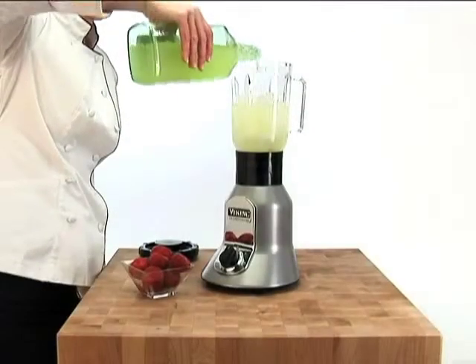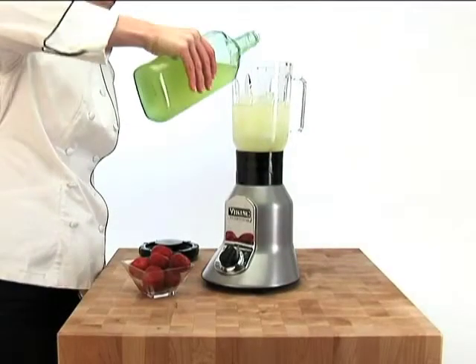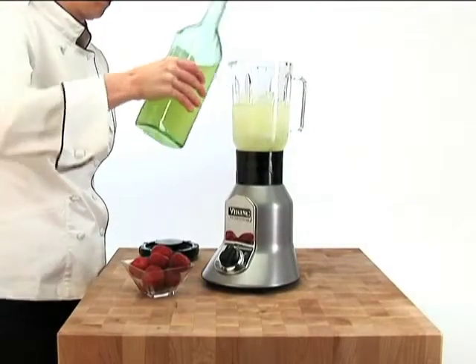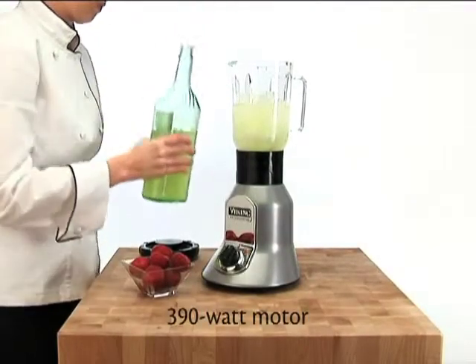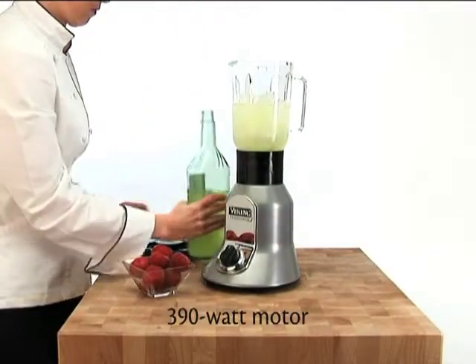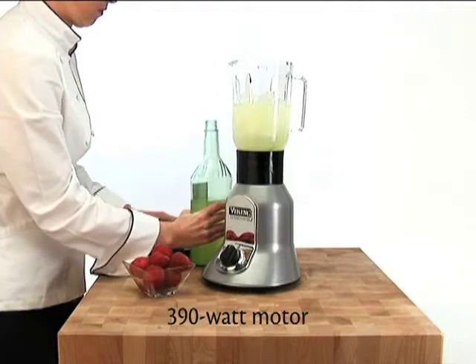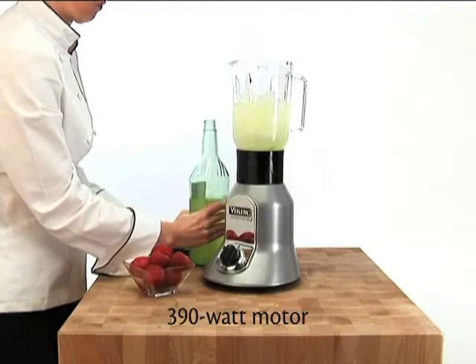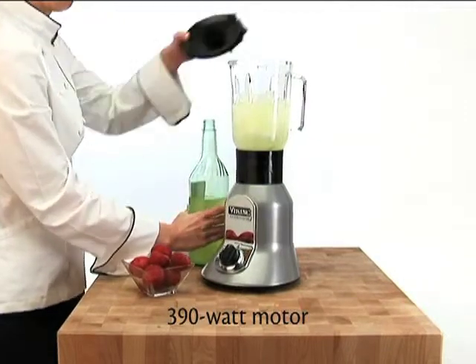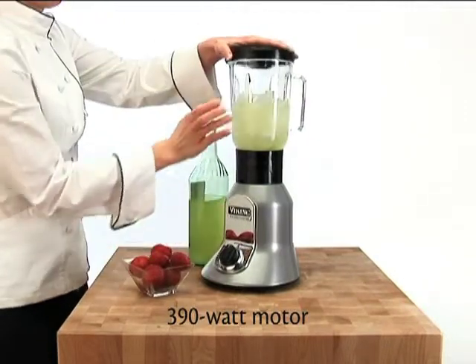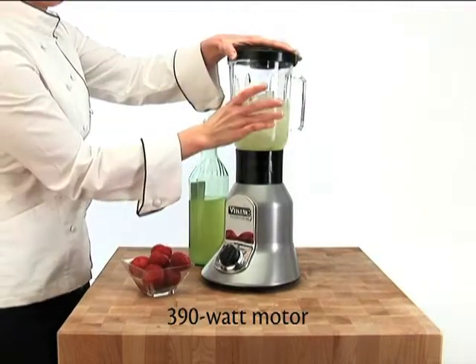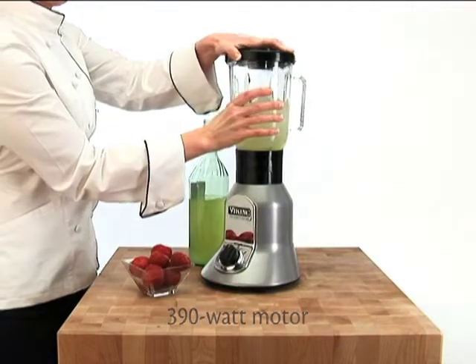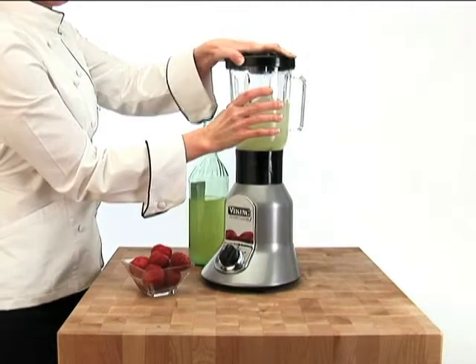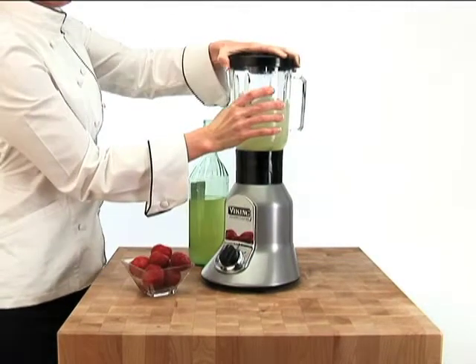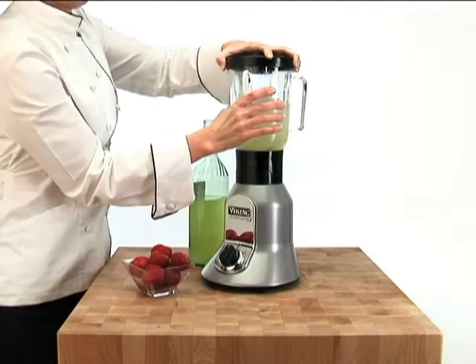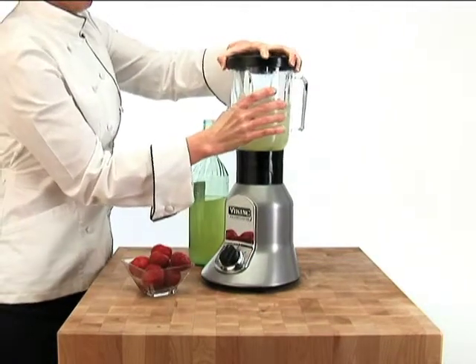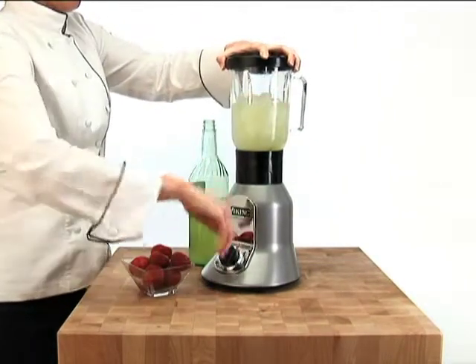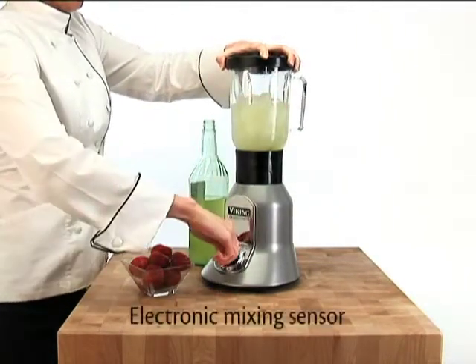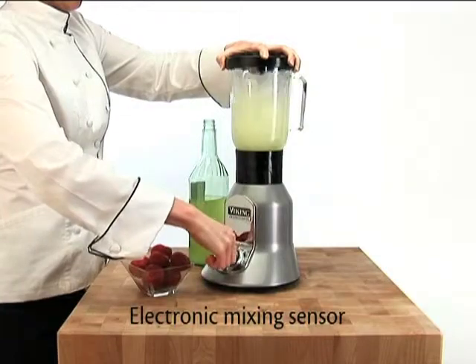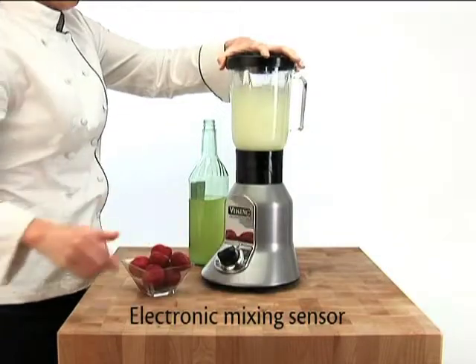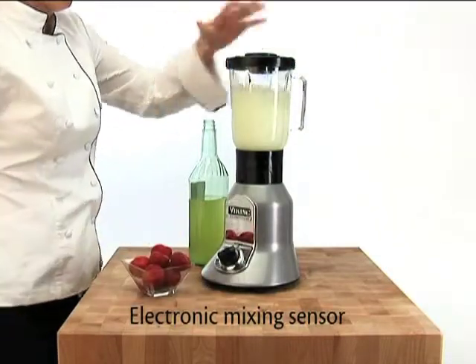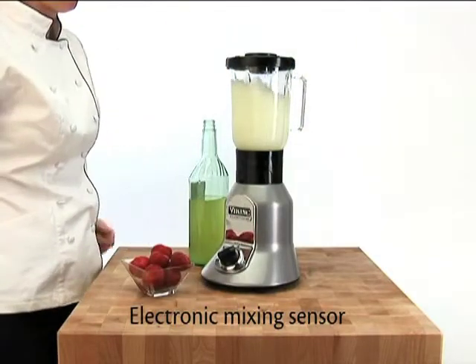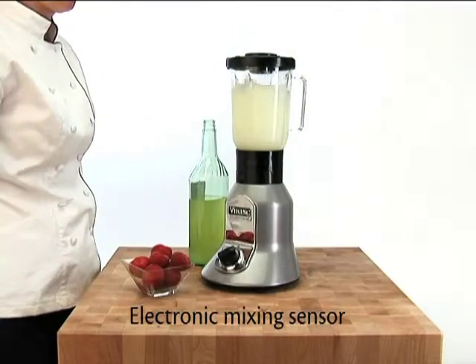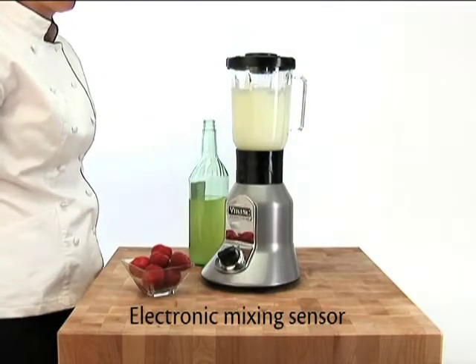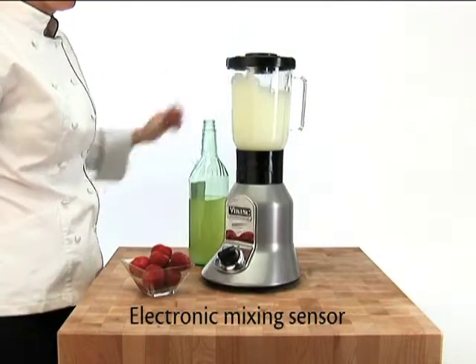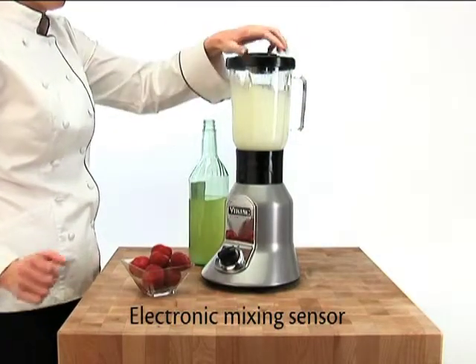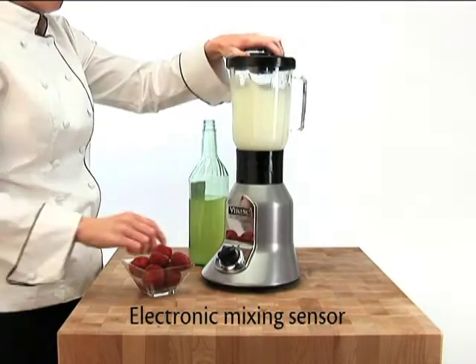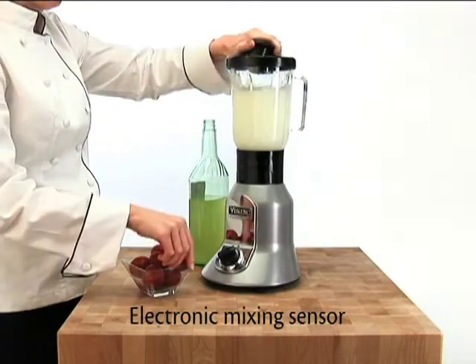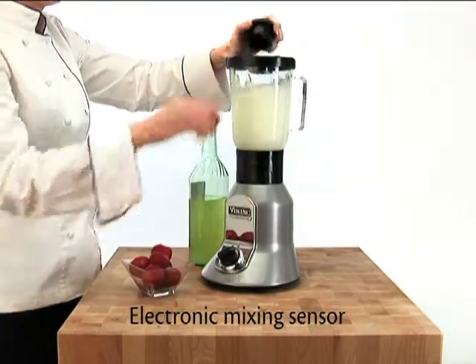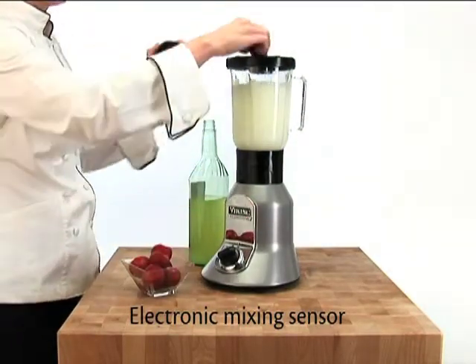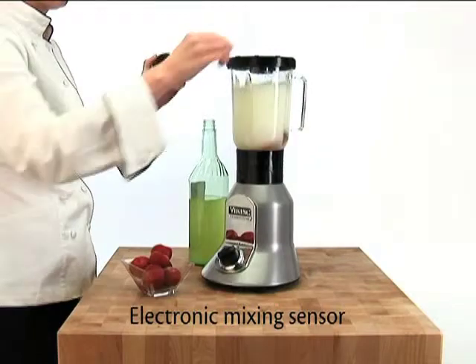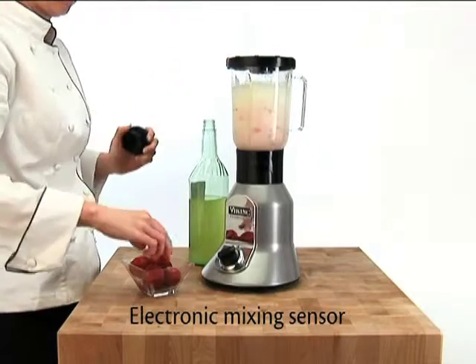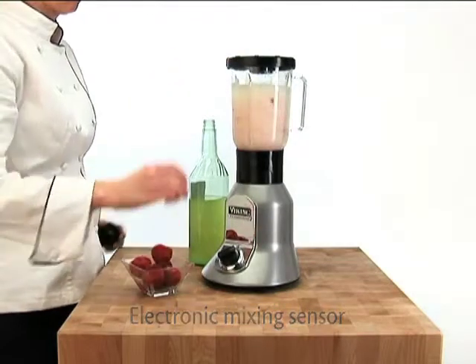The high-torque 390-watt motor provides enough power to crush a small iceberg, while the electronic mixing sensor automatically maintains a smooth, continuous speed no matter what you add to the mix.